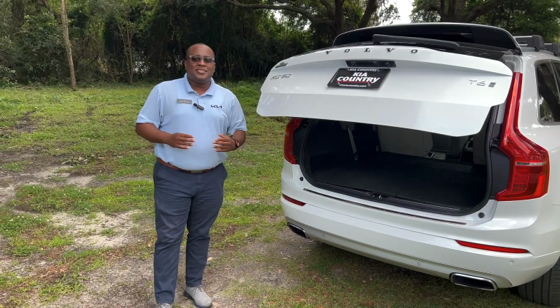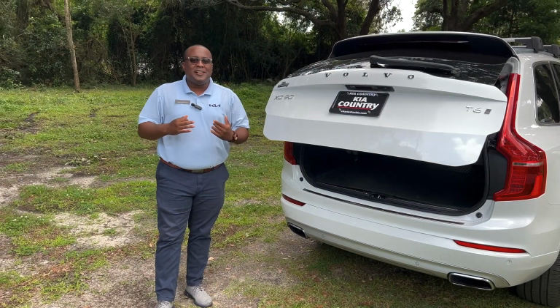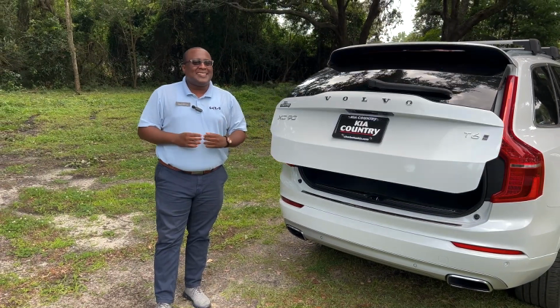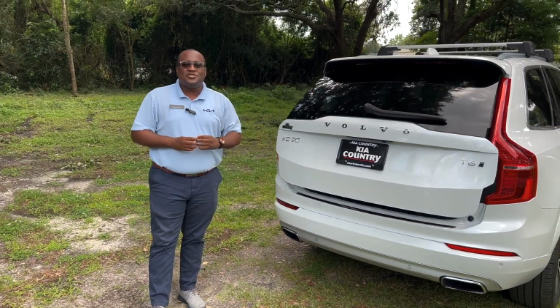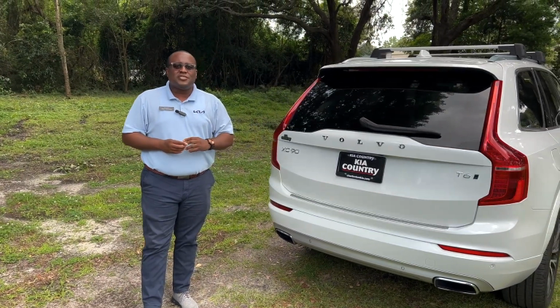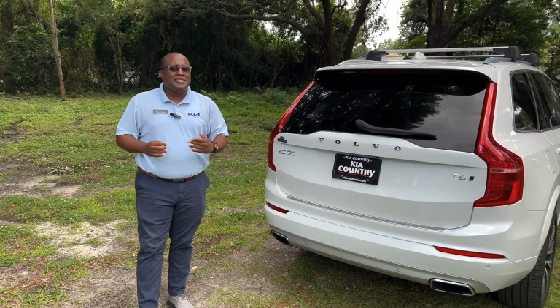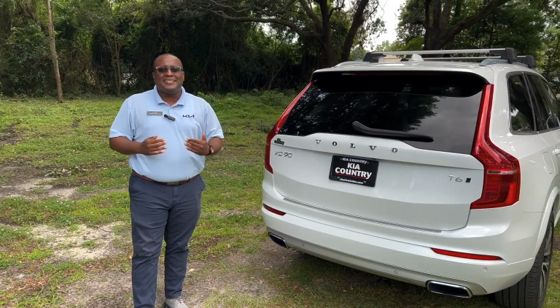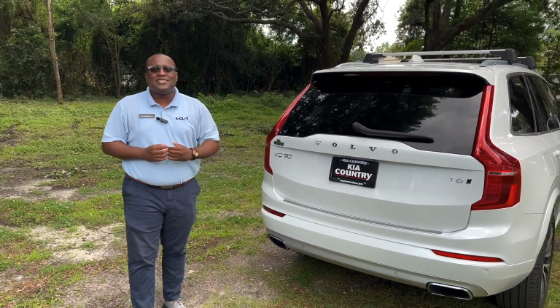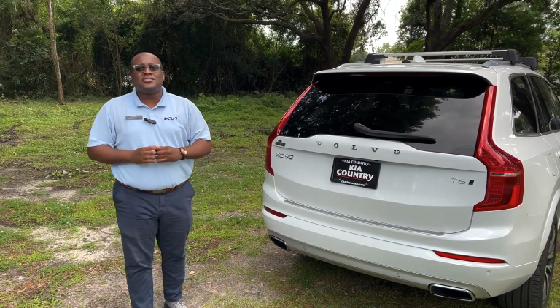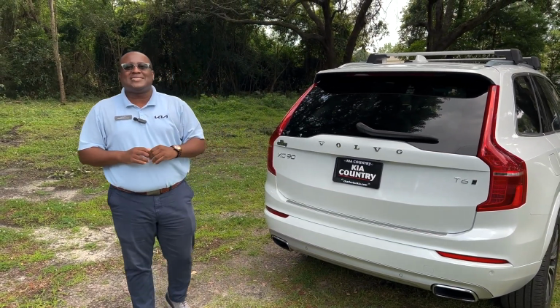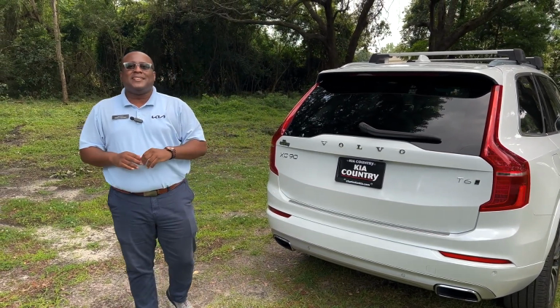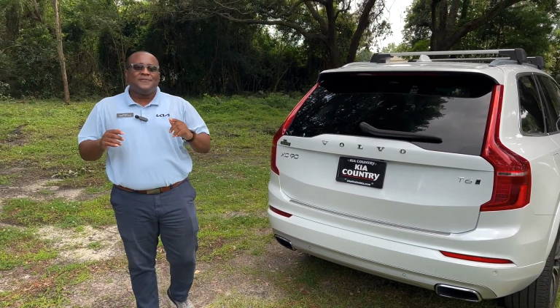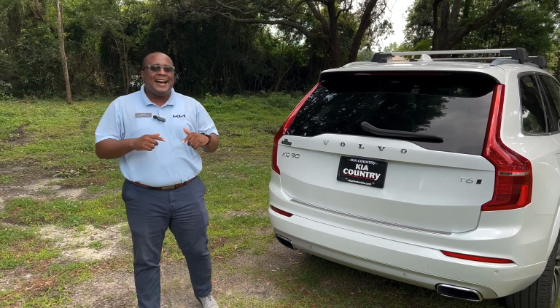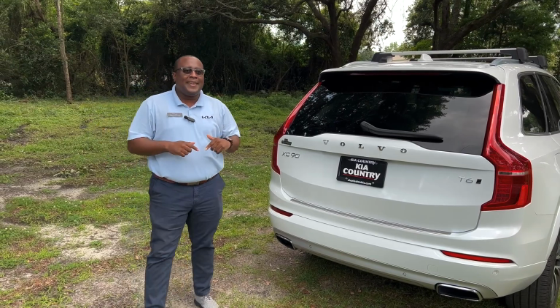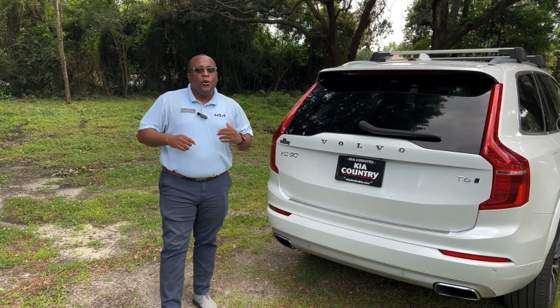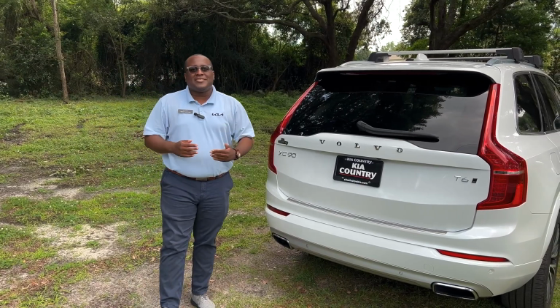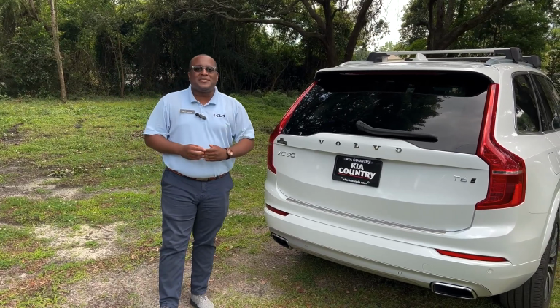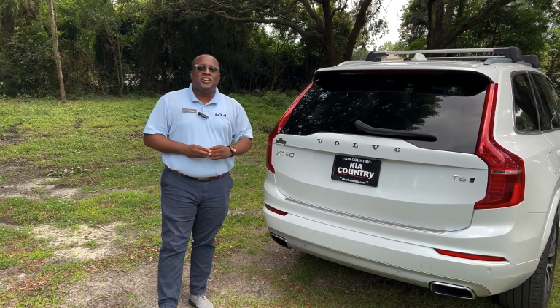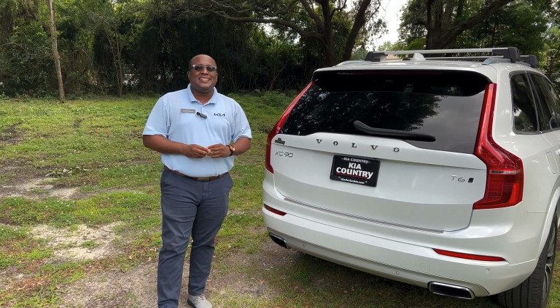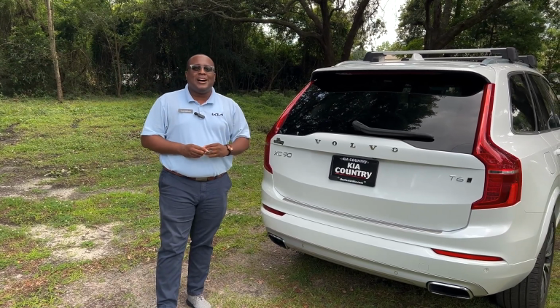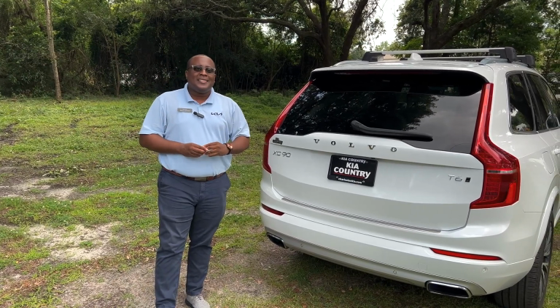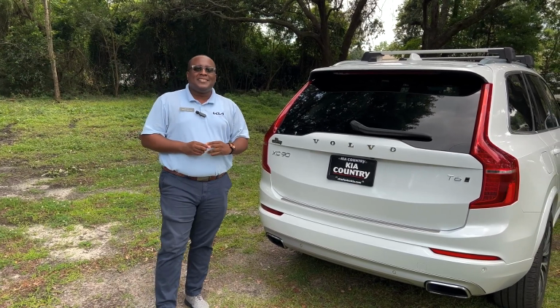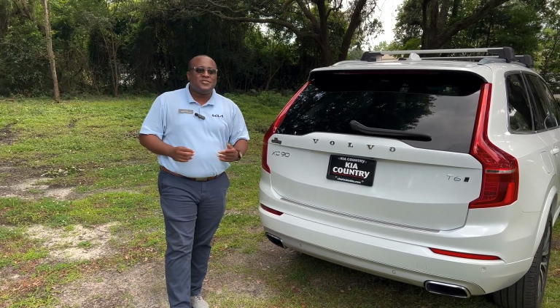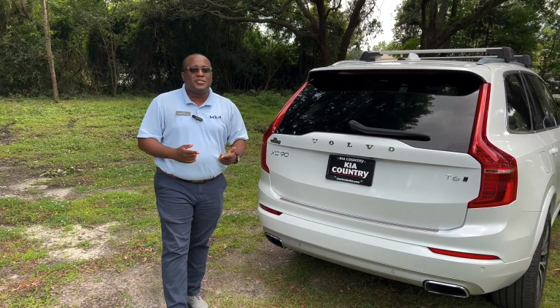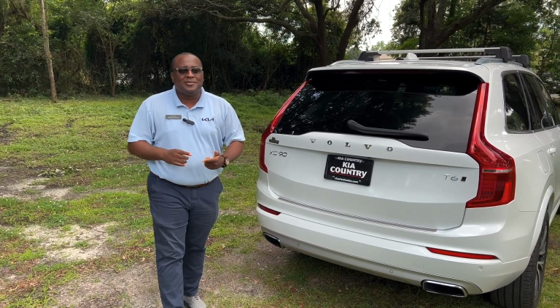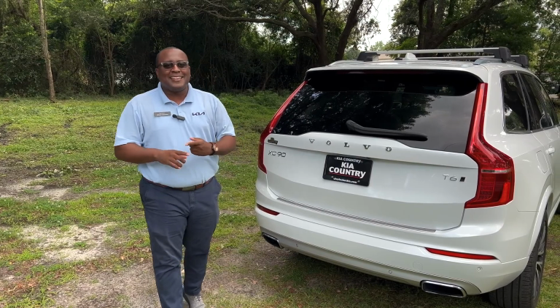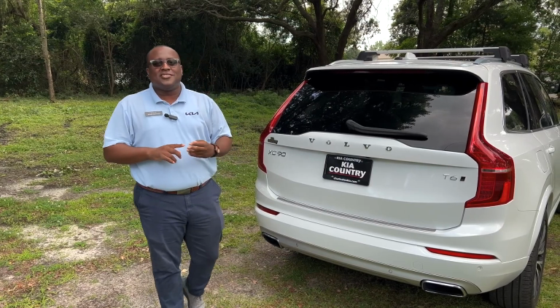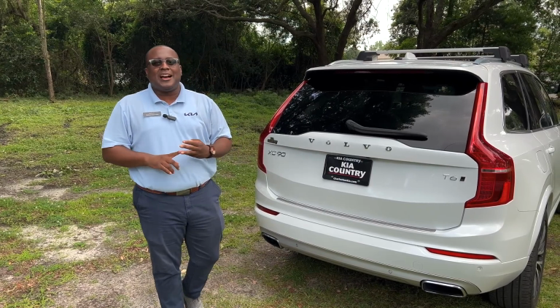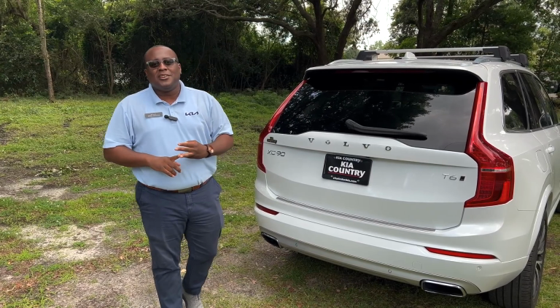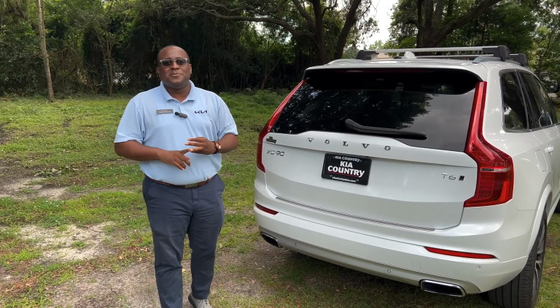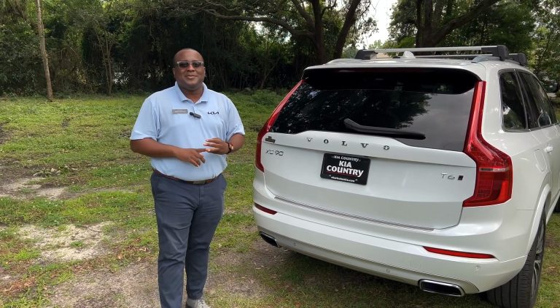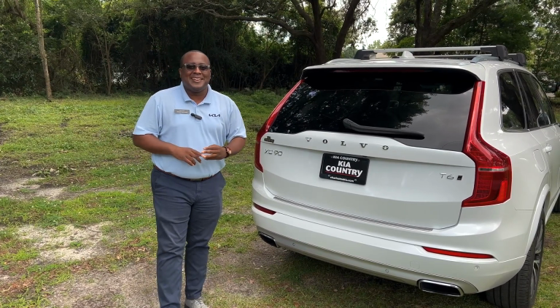This is William Hudgeson at Kia Country of Charleston. Please come by and see us at 2361 Savannah Highway, or check us out on the website at charlestonkia.com. If you enjoyed this video, like, share, and subscribe to our YouTube channel. Take care!